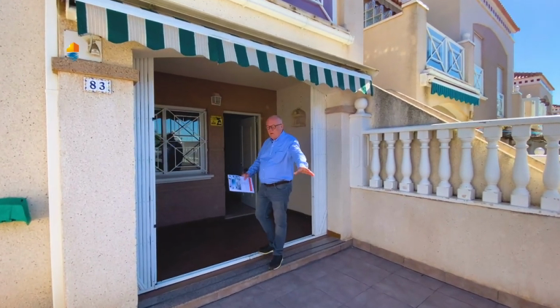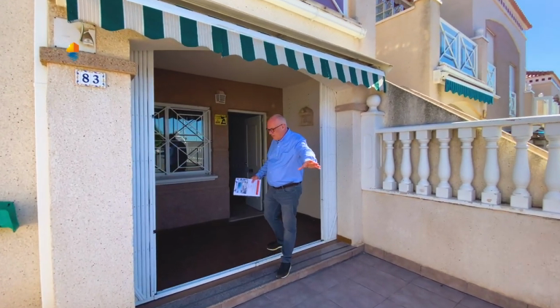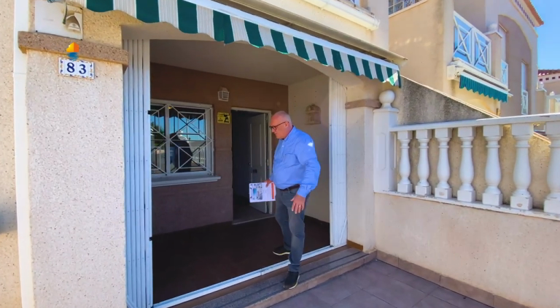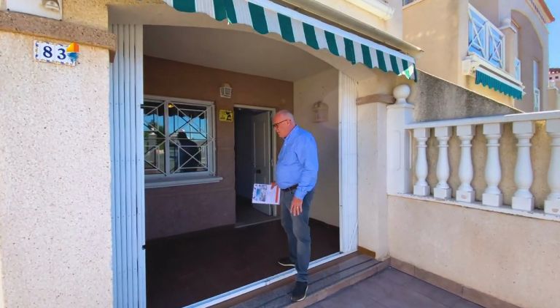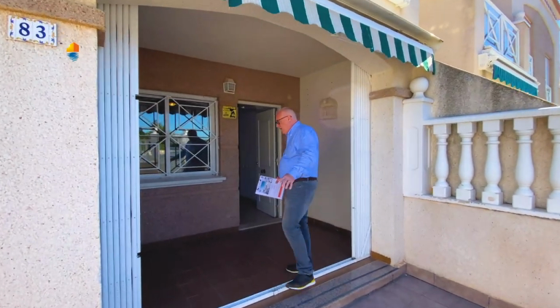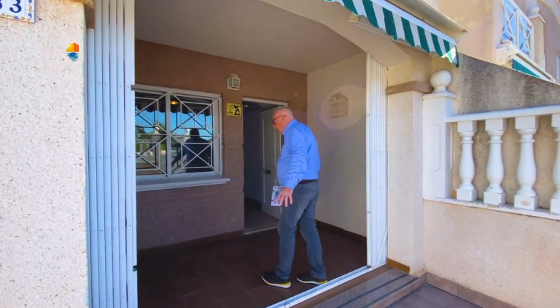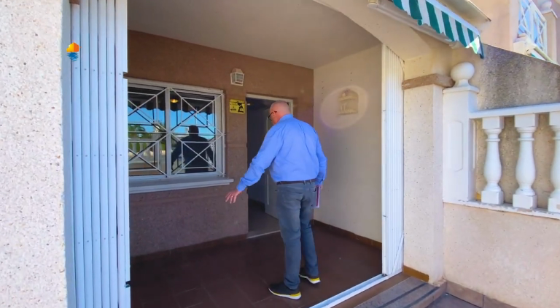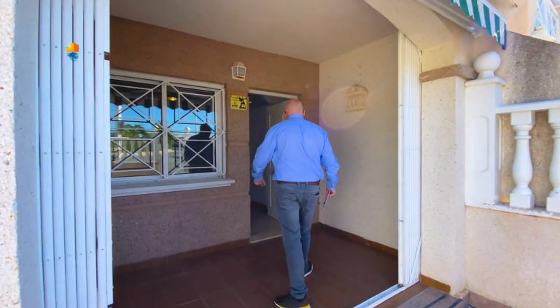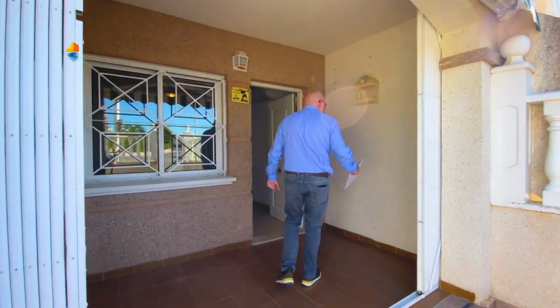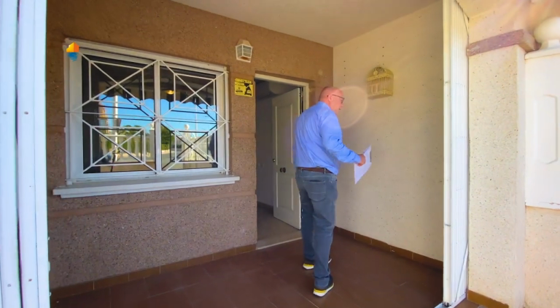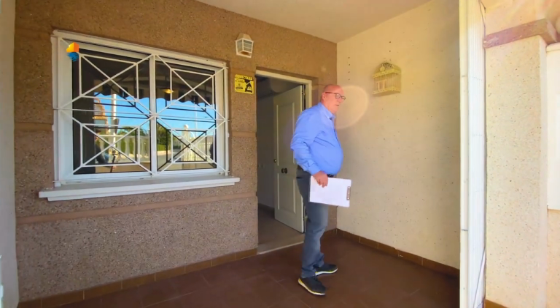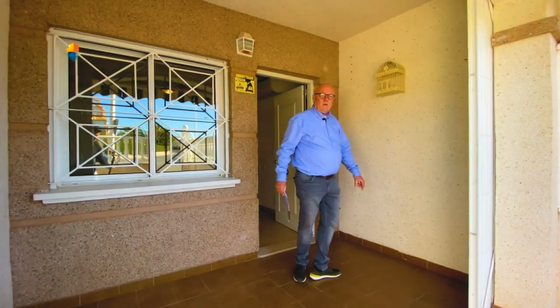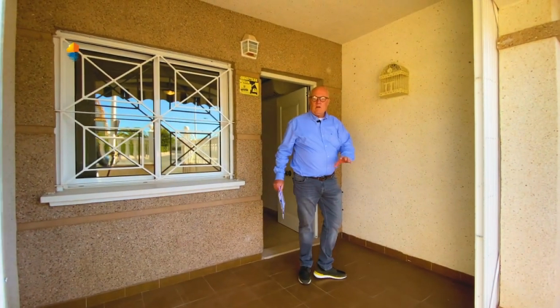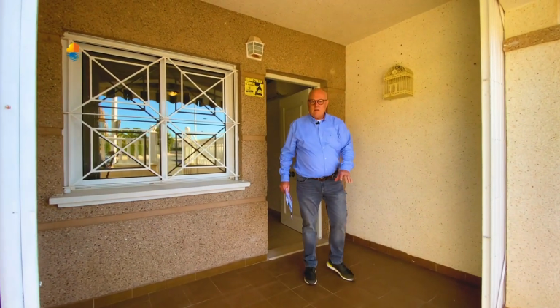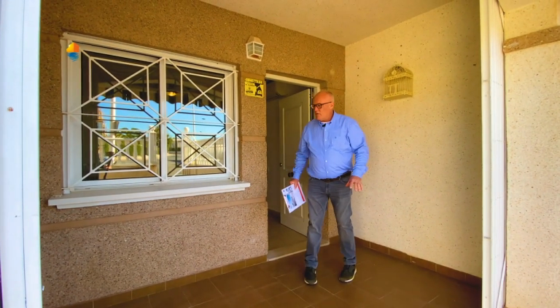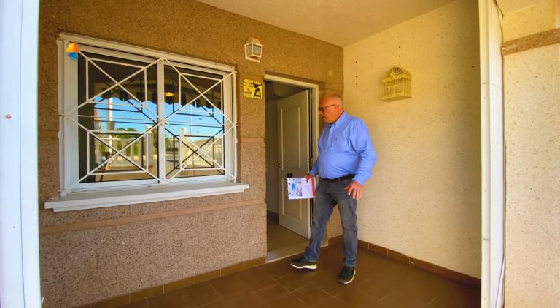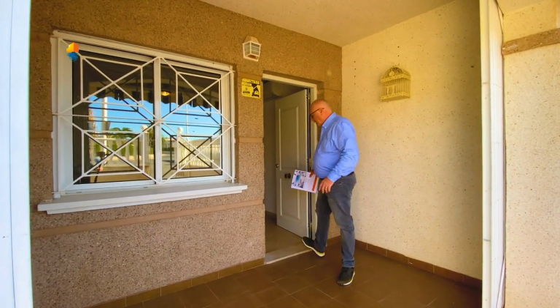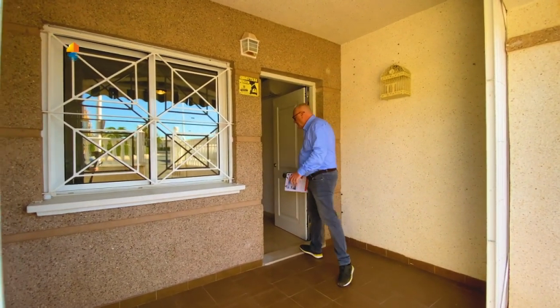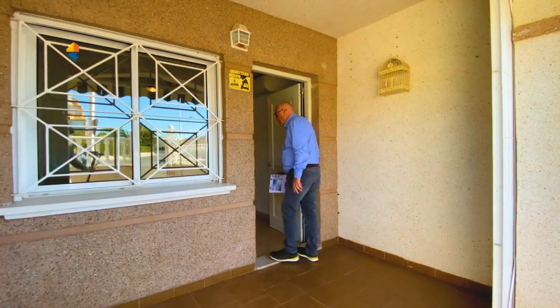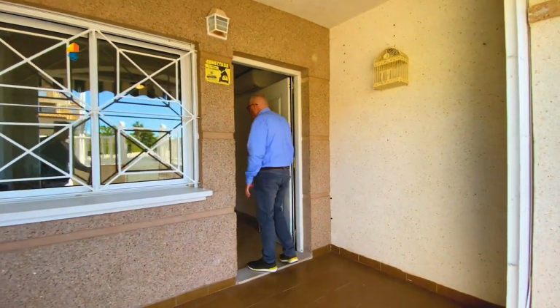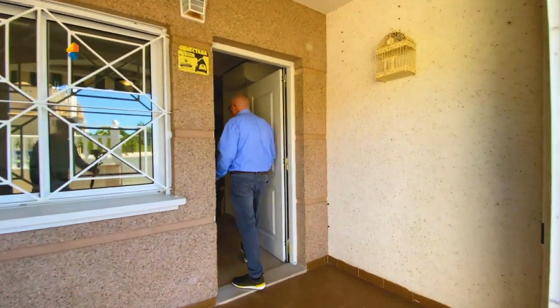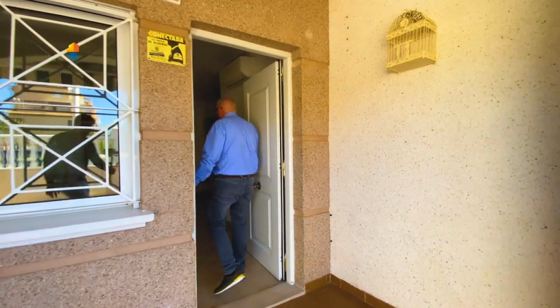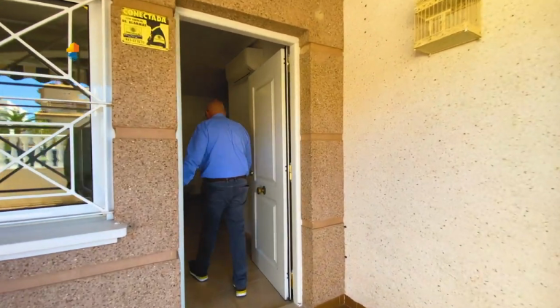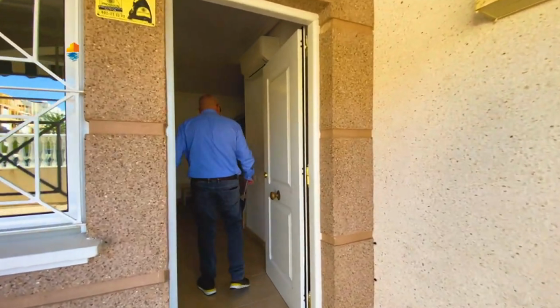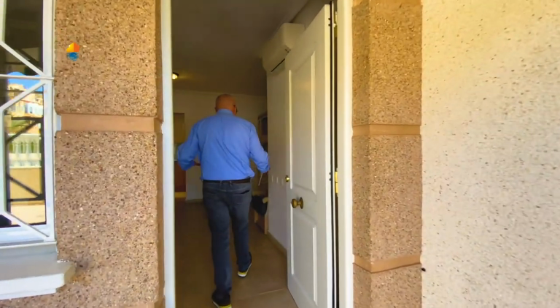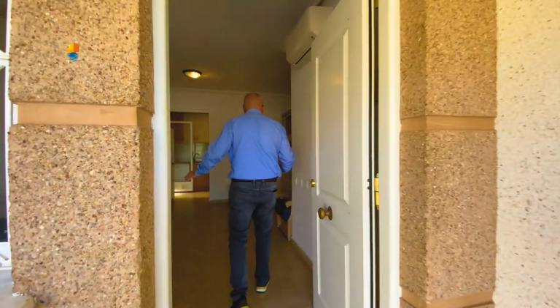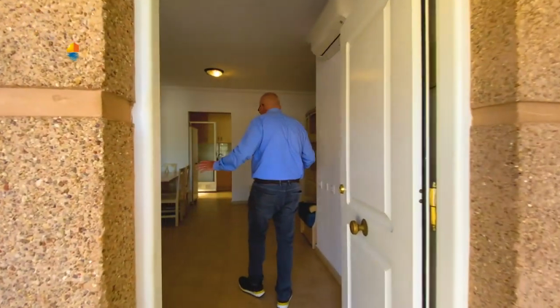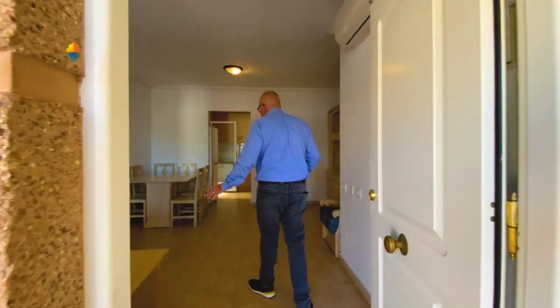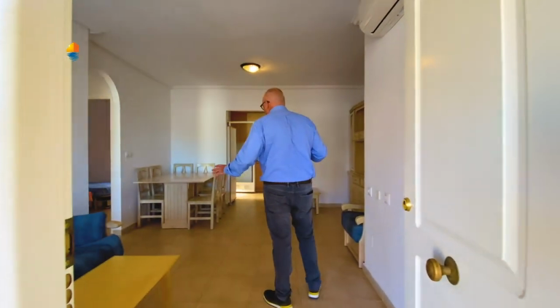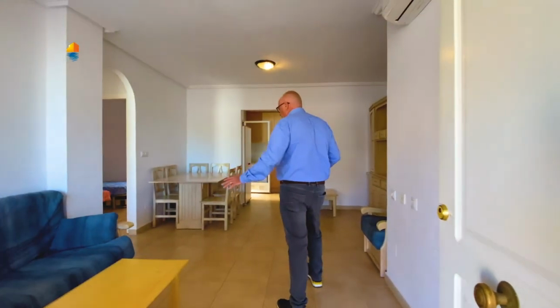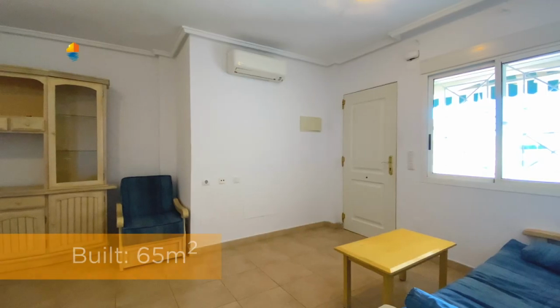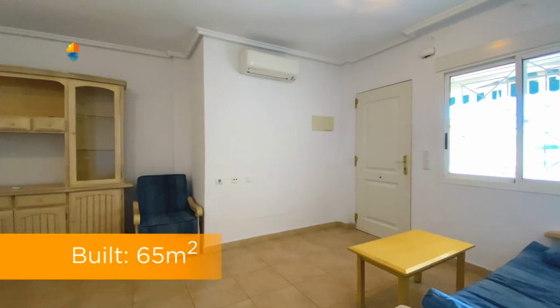We have this nice terrace over here, we have the shaded terrace when it's hot in the summer. Then we get in, we have a wonderful, big, well-sized living room over here.